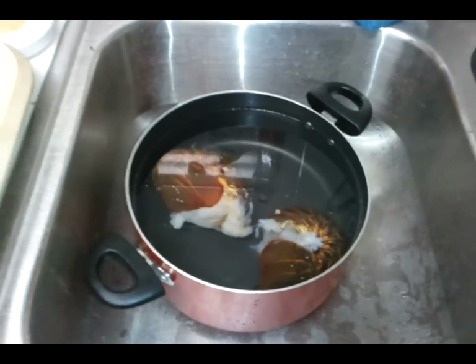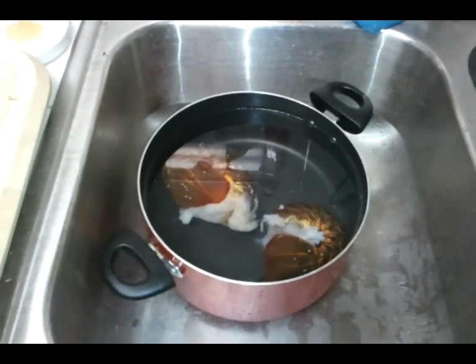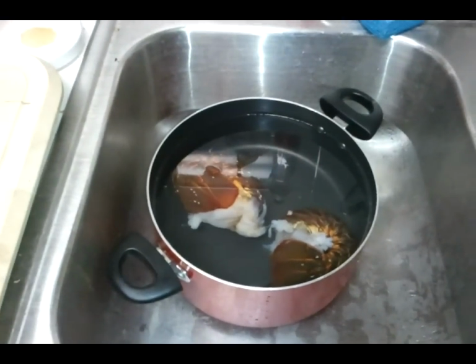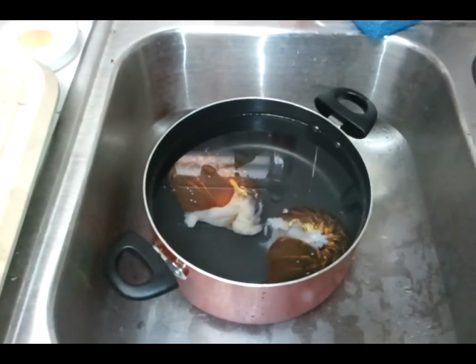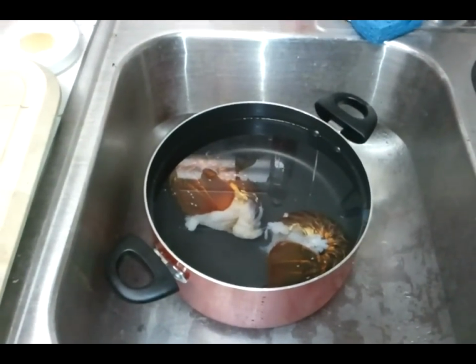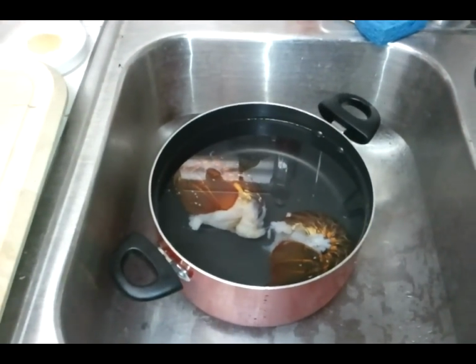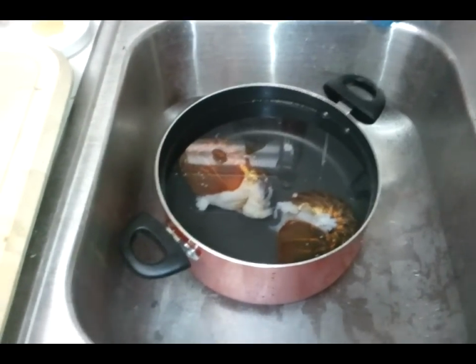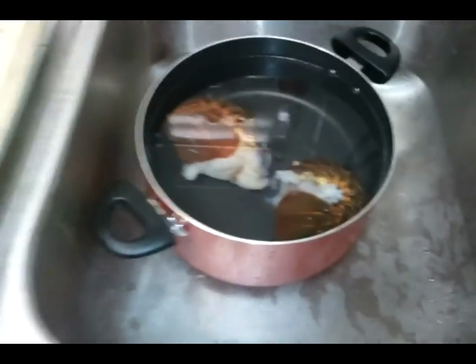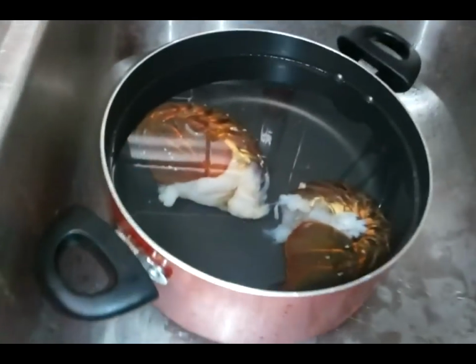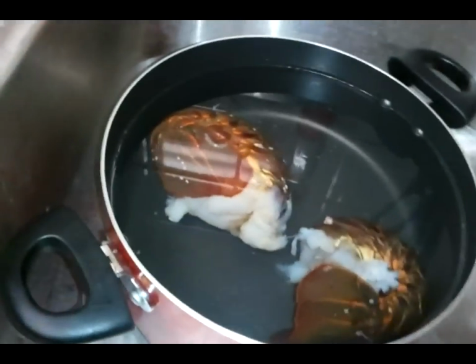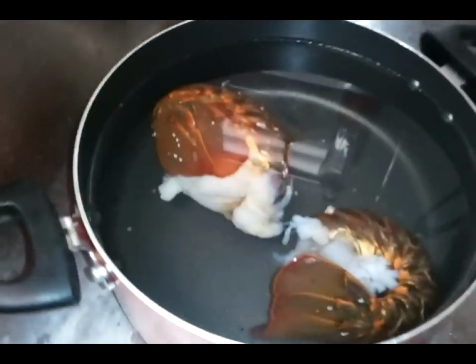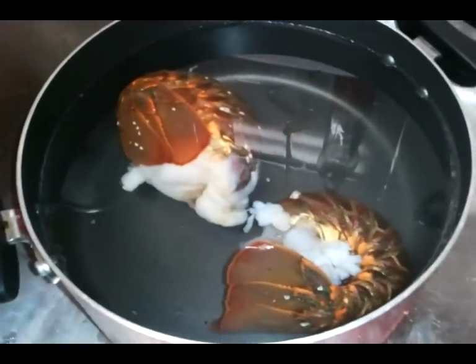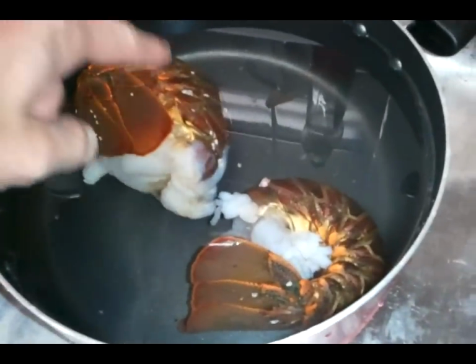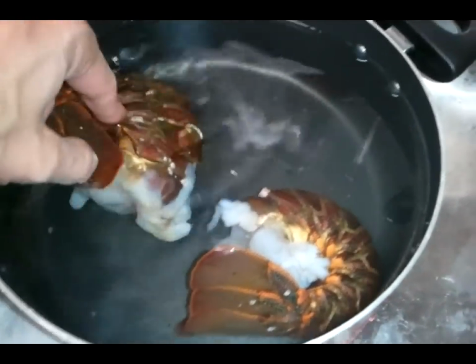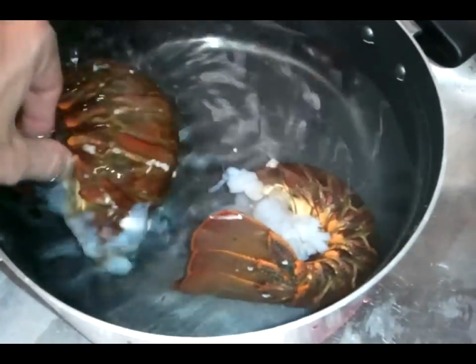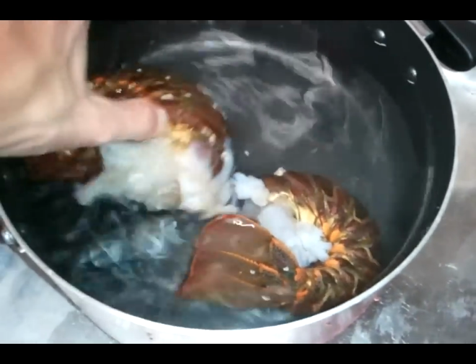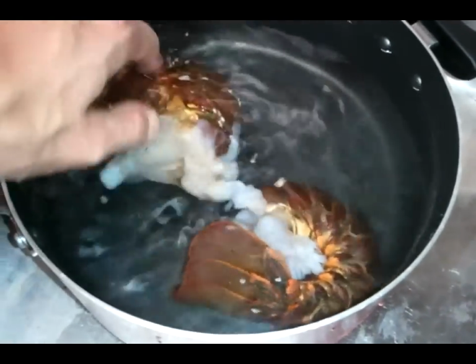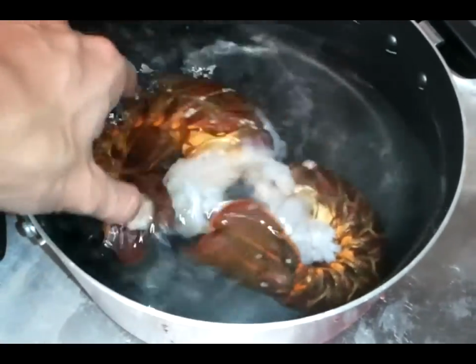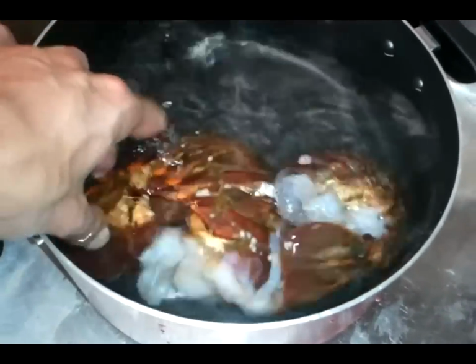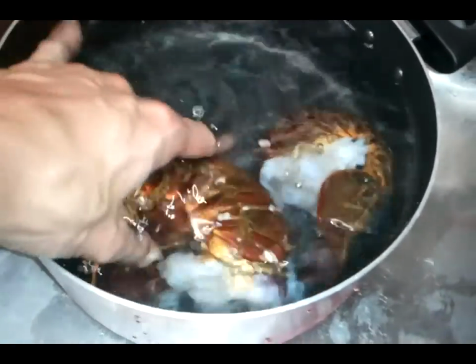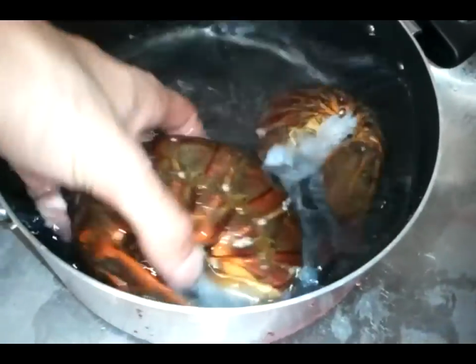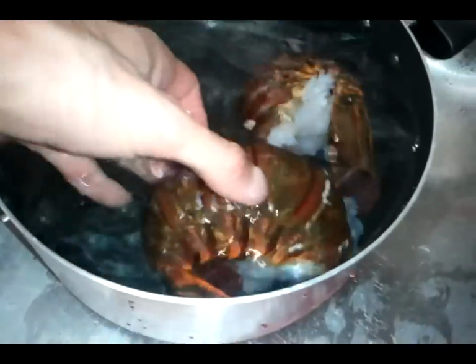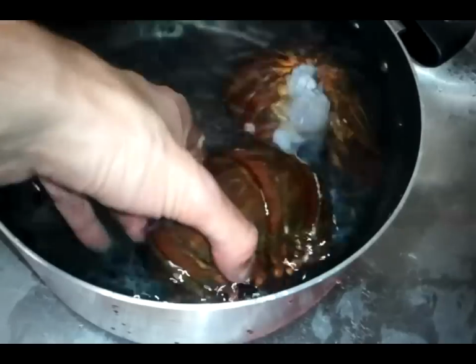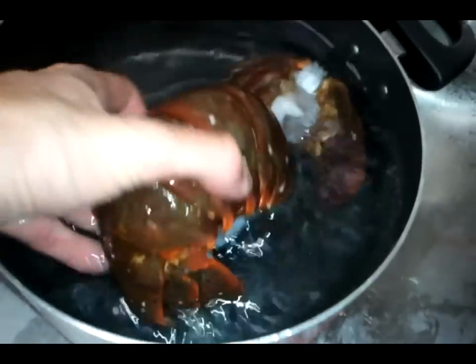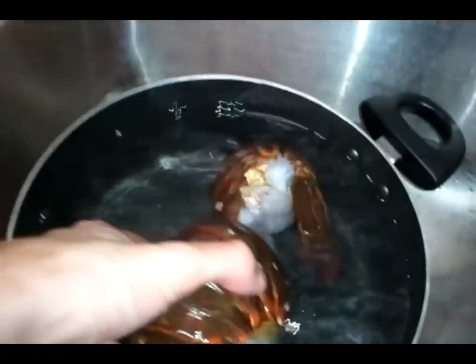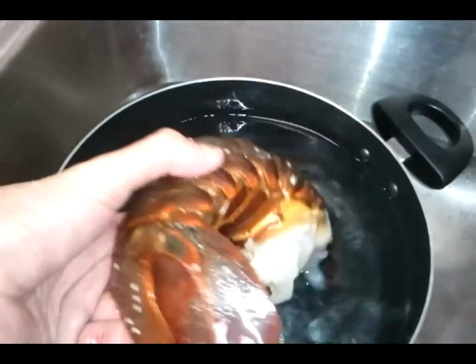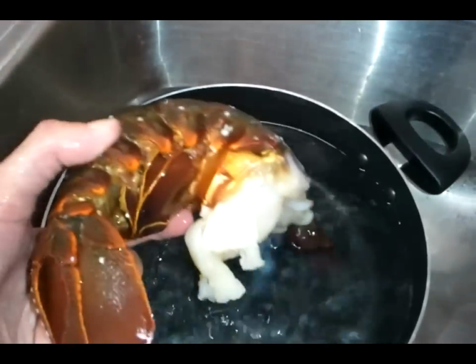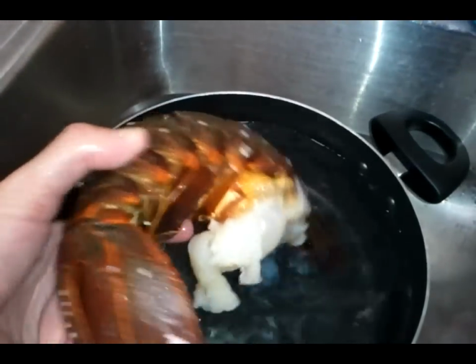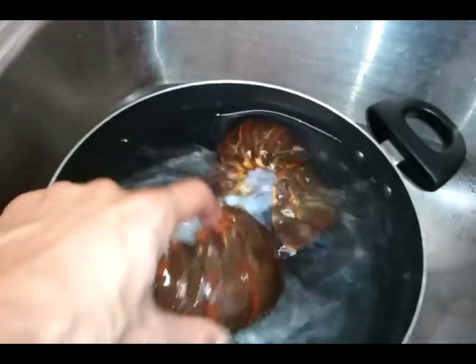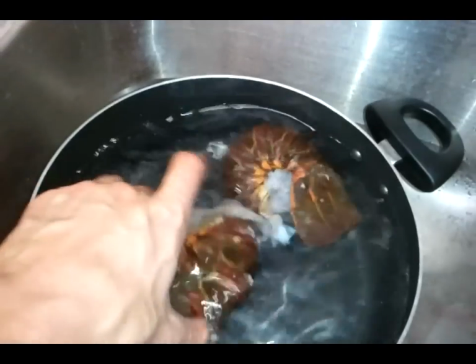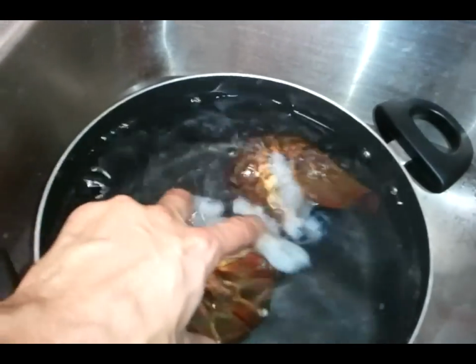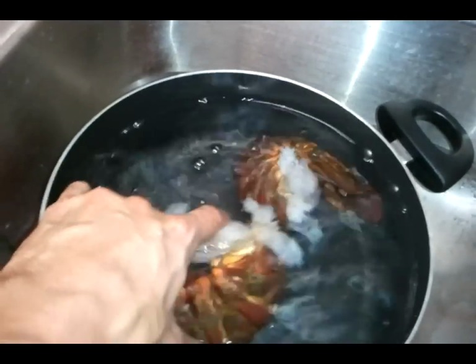Alright, so I've just taken out my lobster tails from the freezer and I'm putting them in this pot. It's just warm water and I'm defrosting the tails. These are going to be real good, ready to go soon.